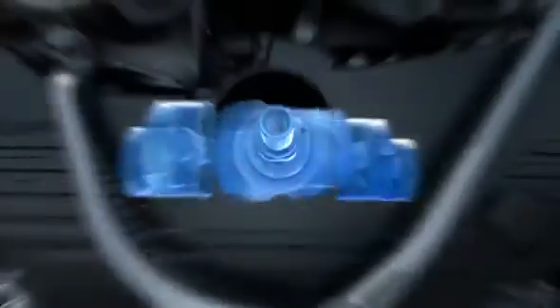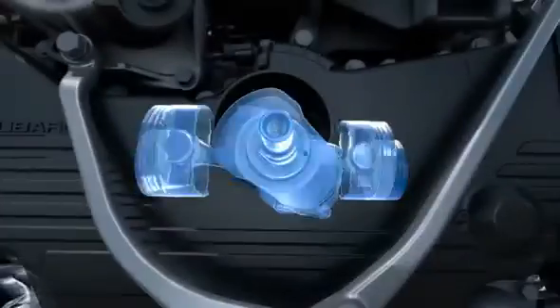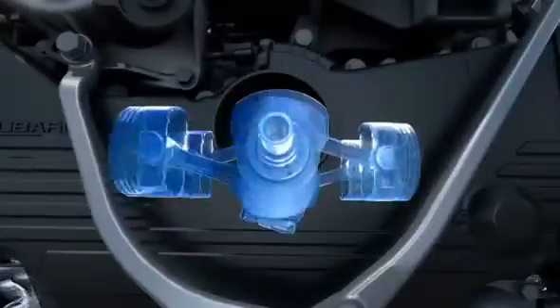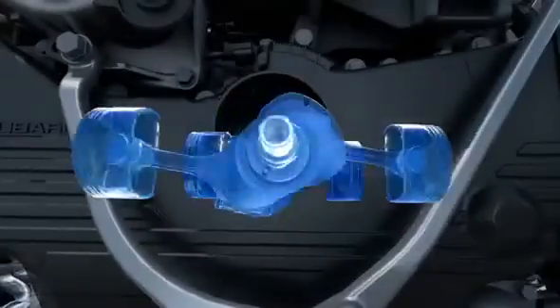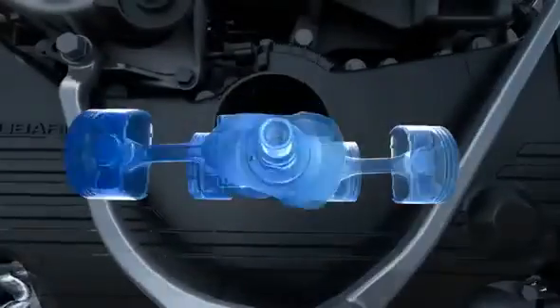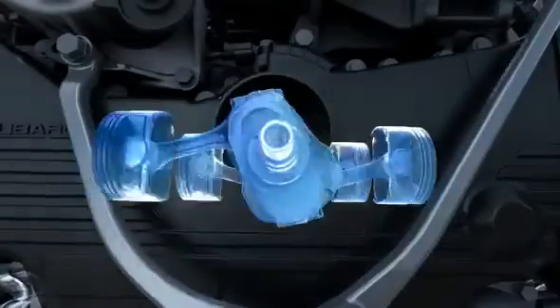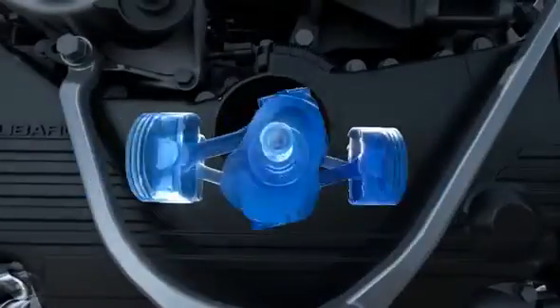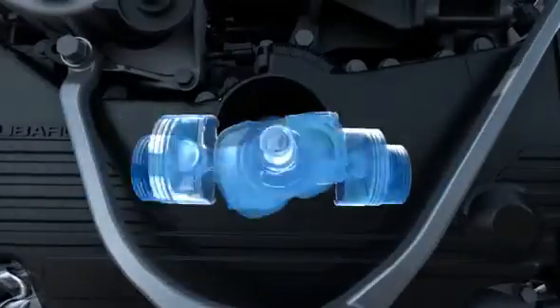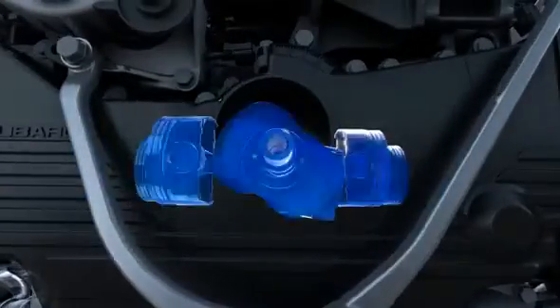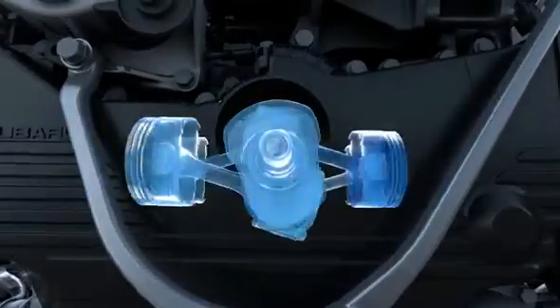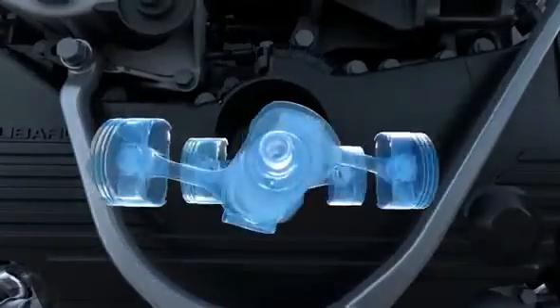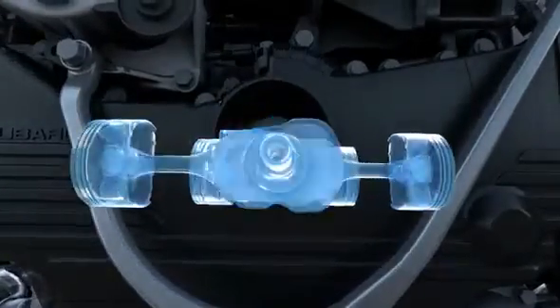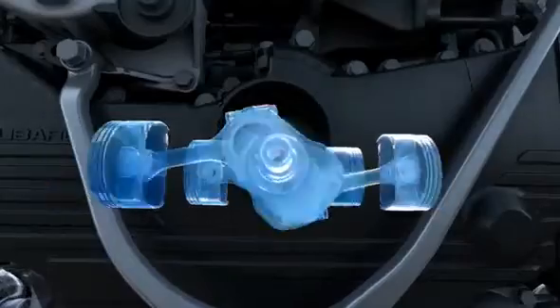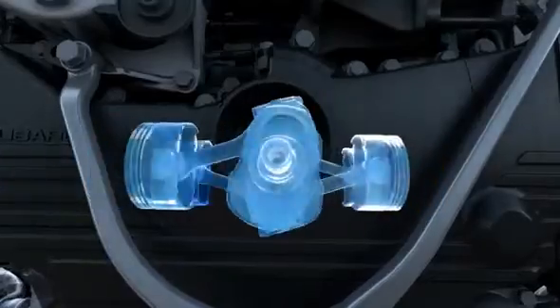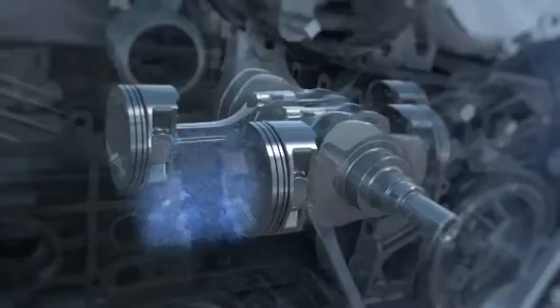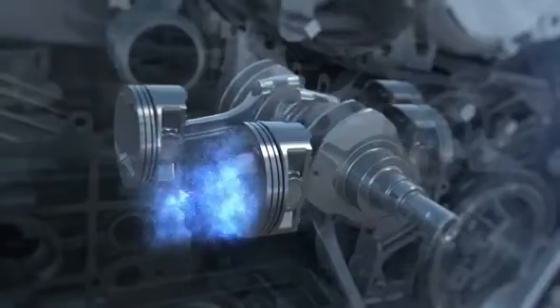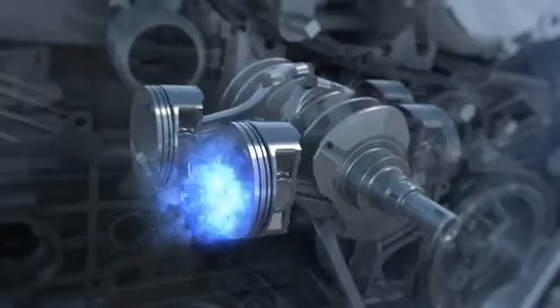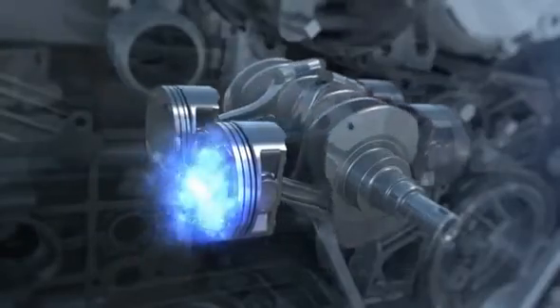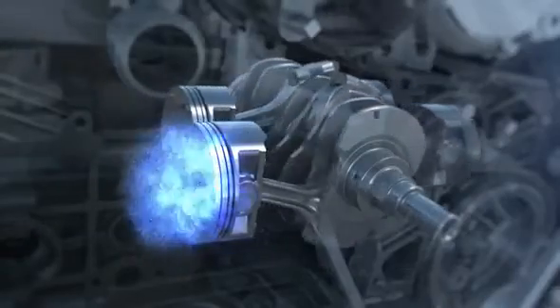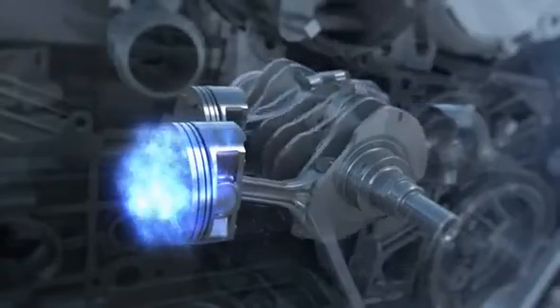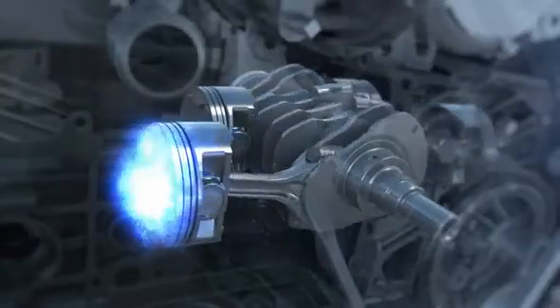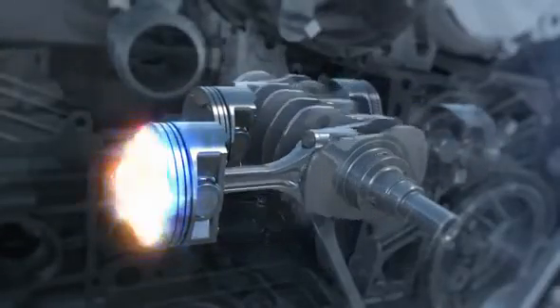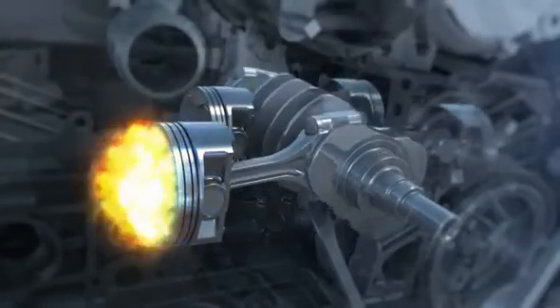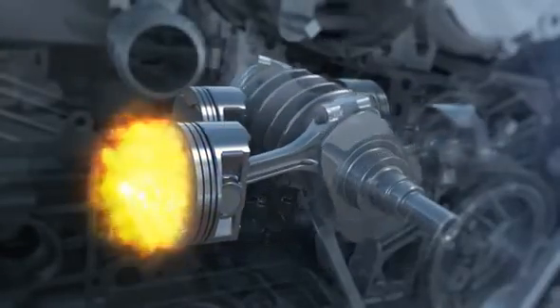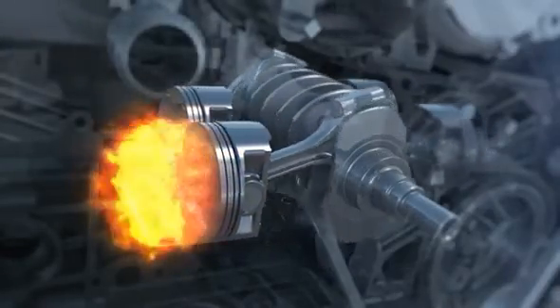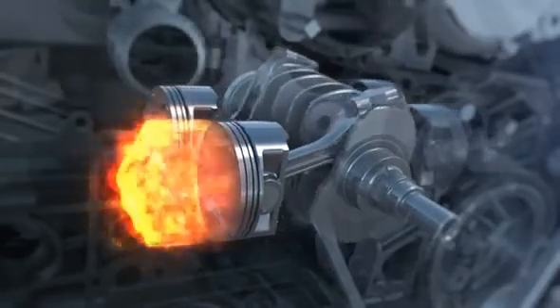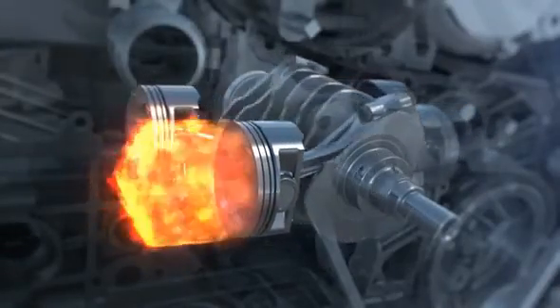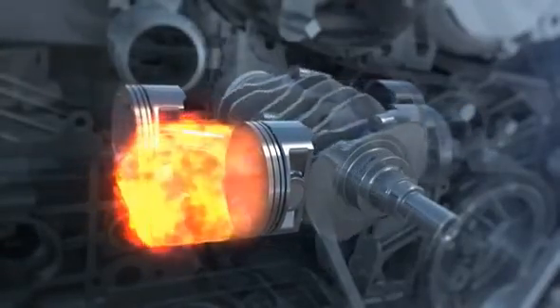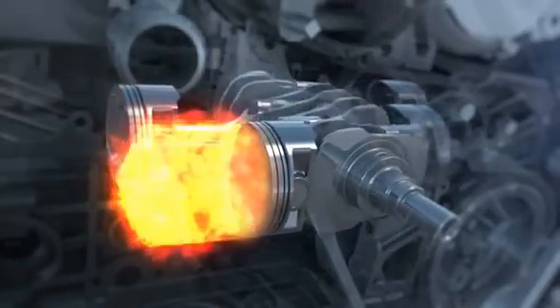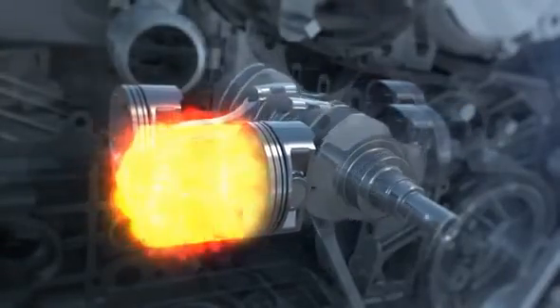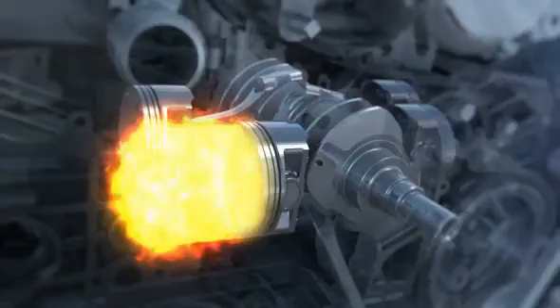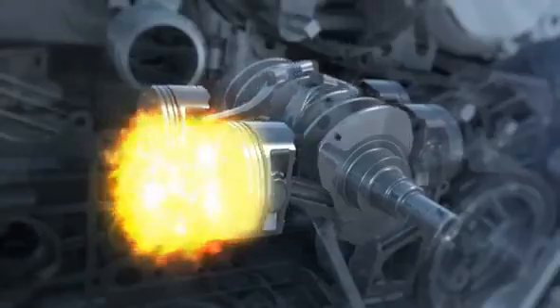Not only does this layout help Subaru vehicles handle tighter, it helps them run smoother. Each time a piston fires, the motion of the opposite piston helps cancel out vibration.